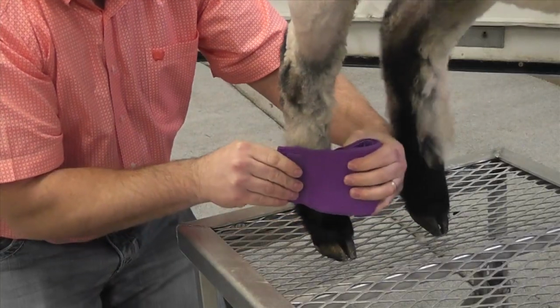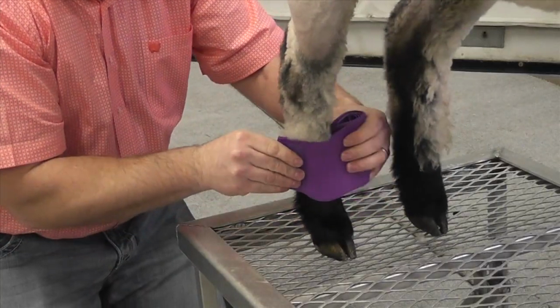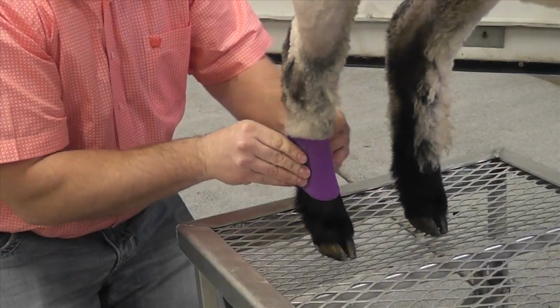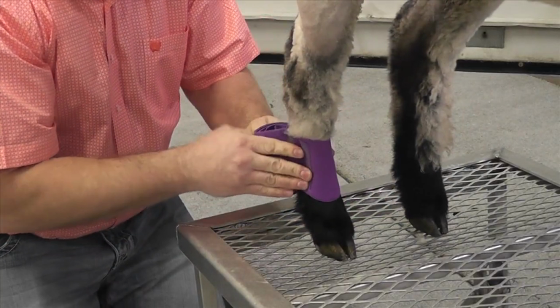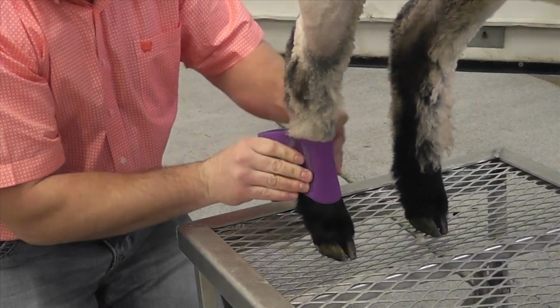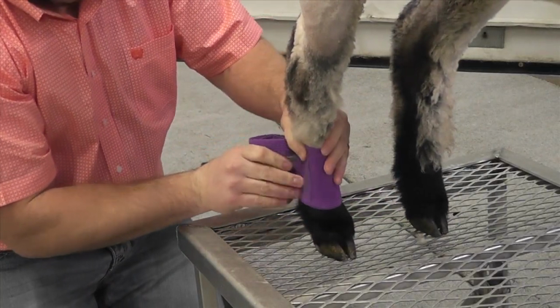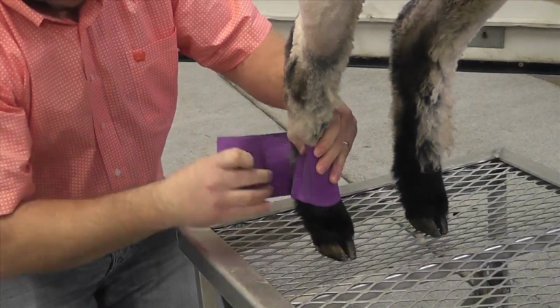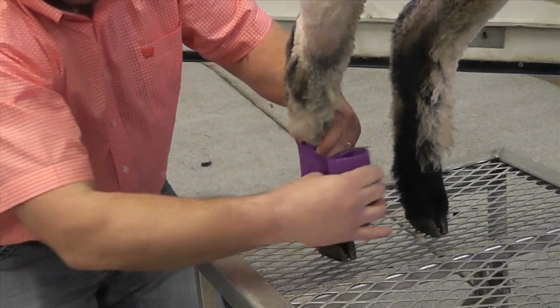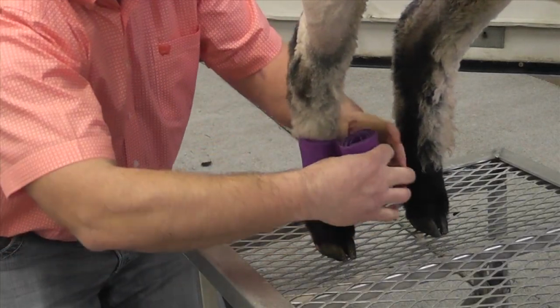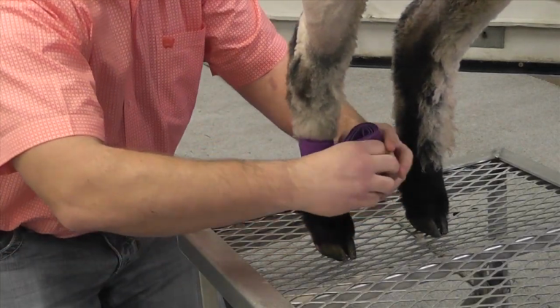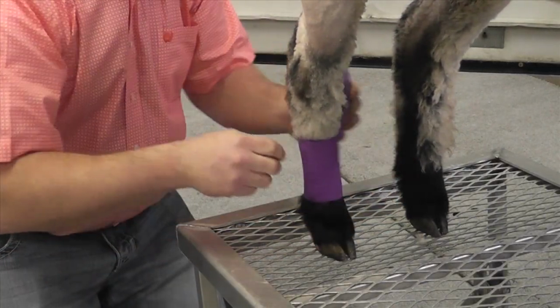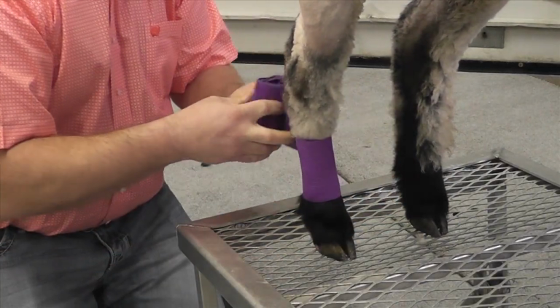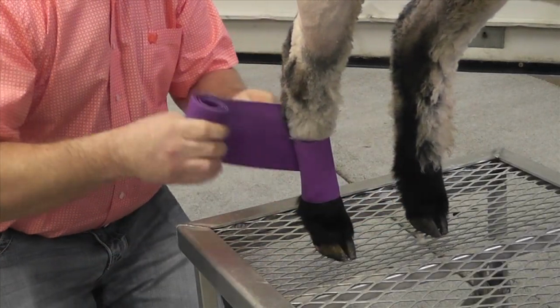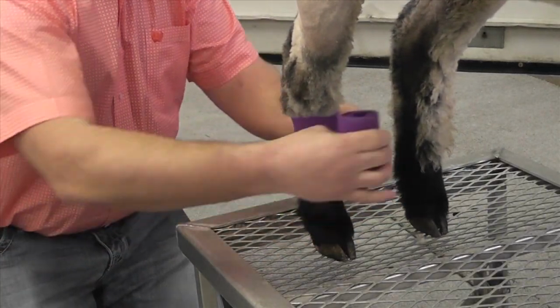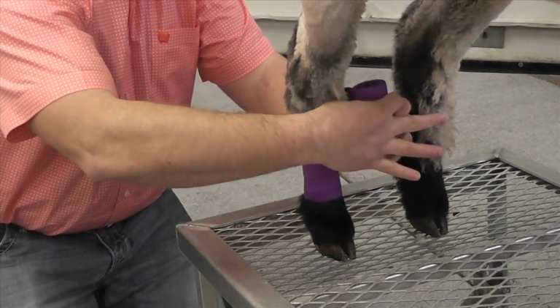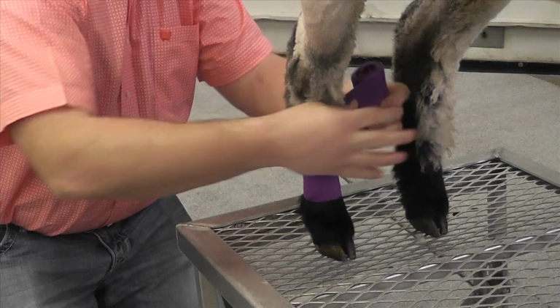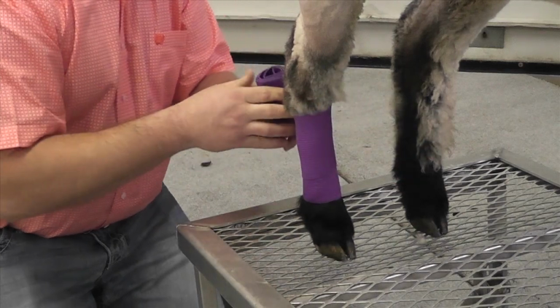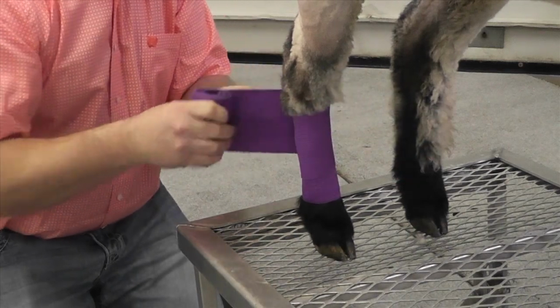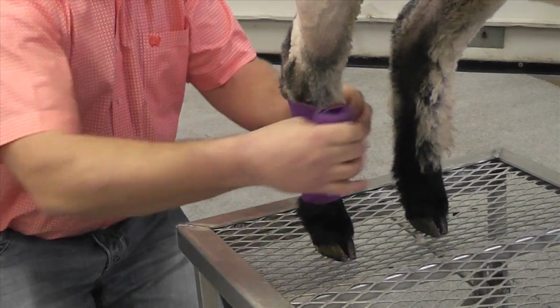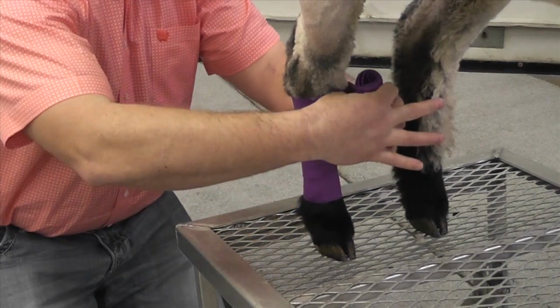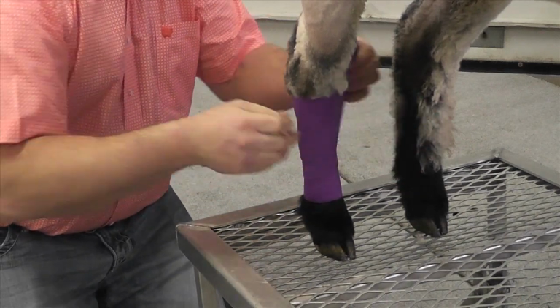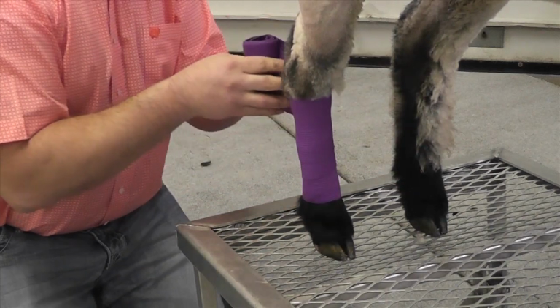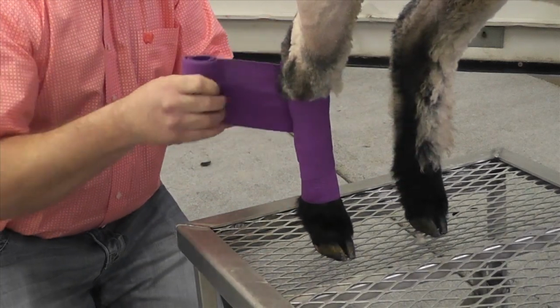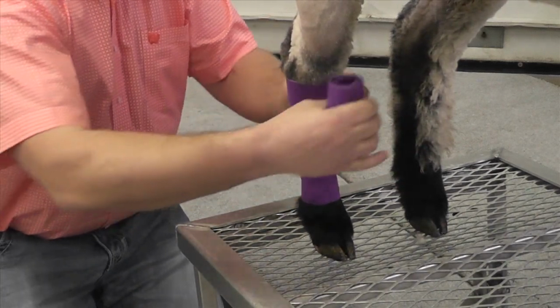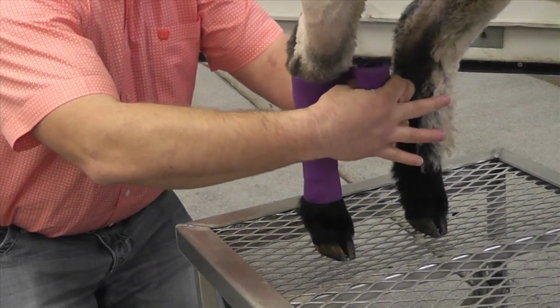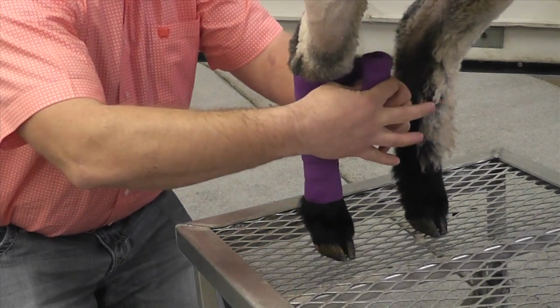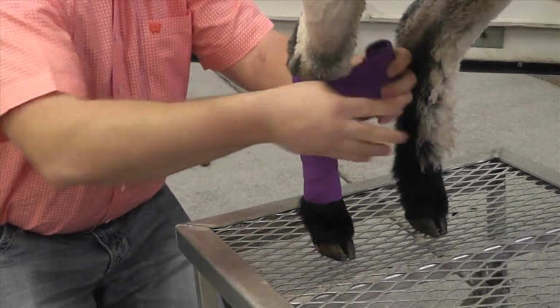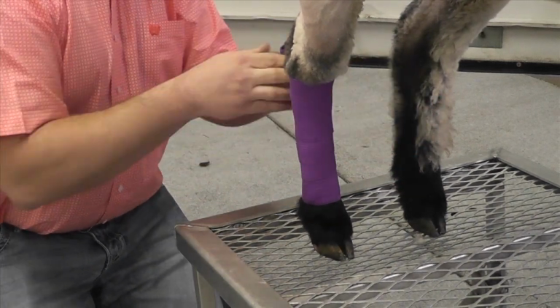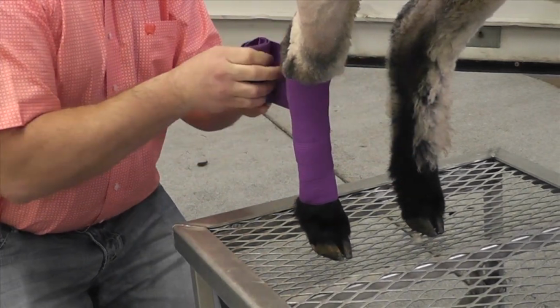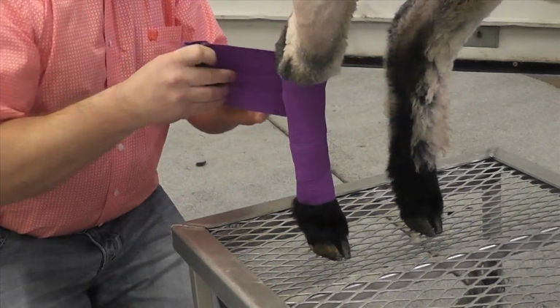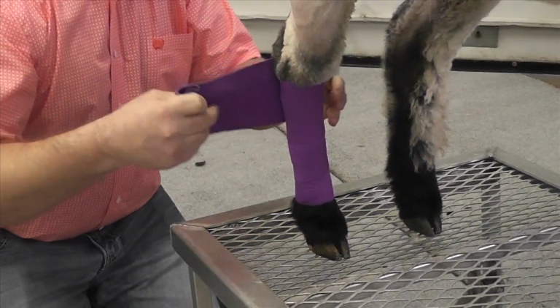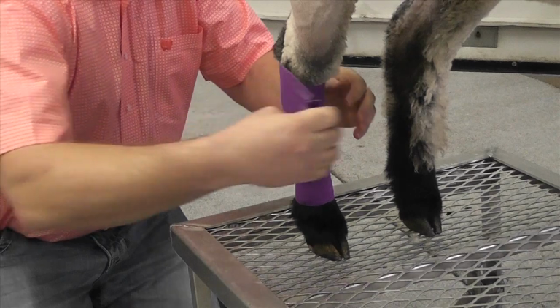Start at the bottom of the leg close to the hoof and work upward toward the hock, being sure not to wrap it too tight. Make one complete wrap around the bottom of the leg so the hook closure catches for a secure hold.